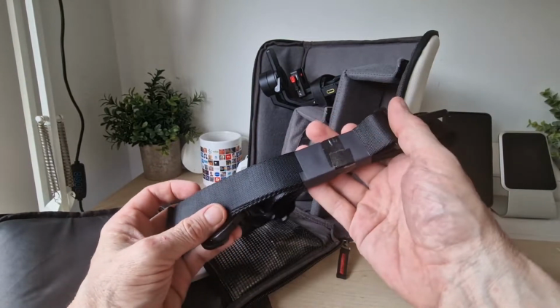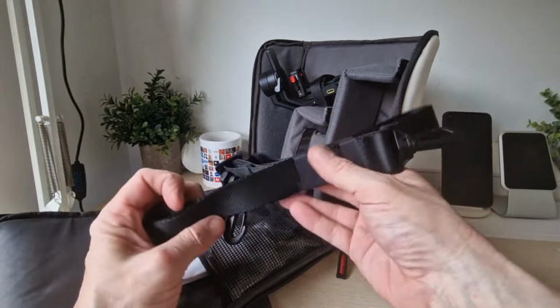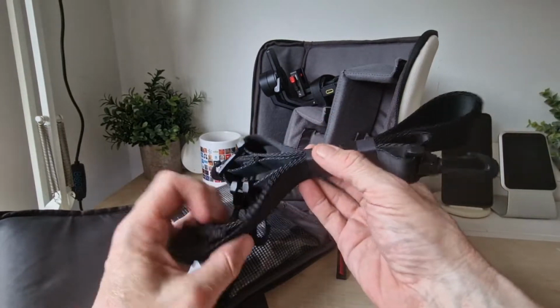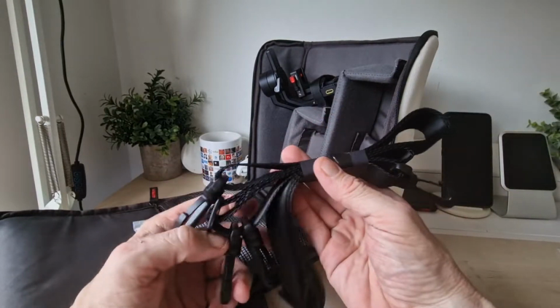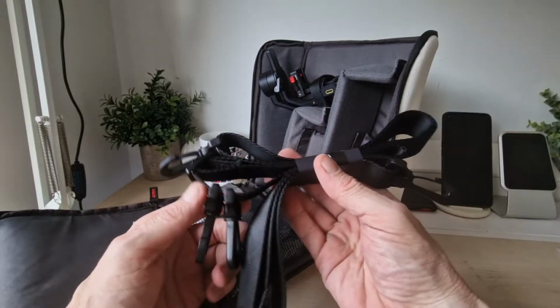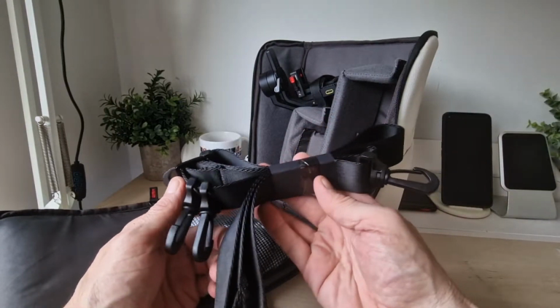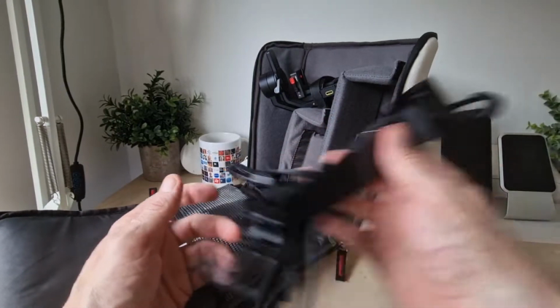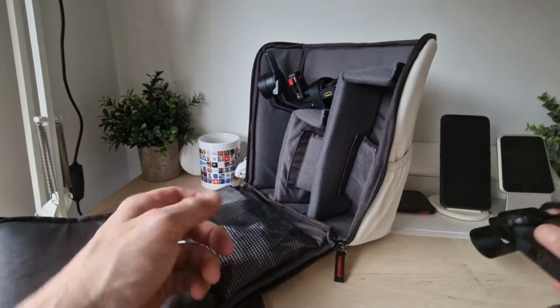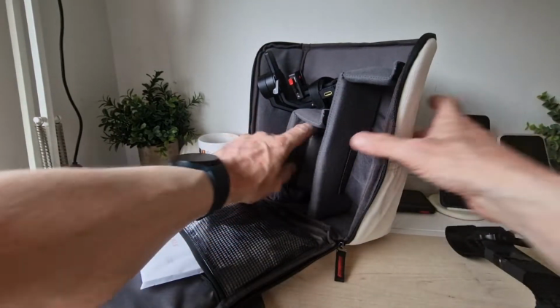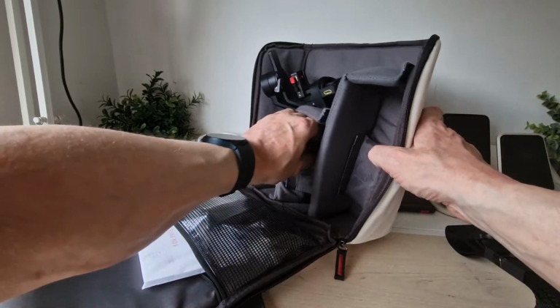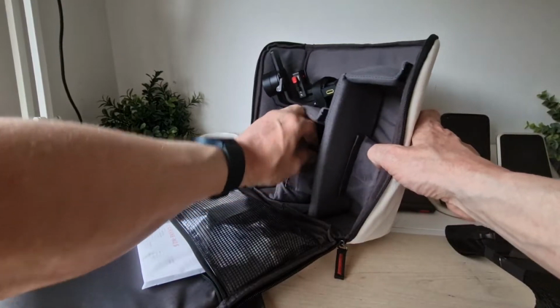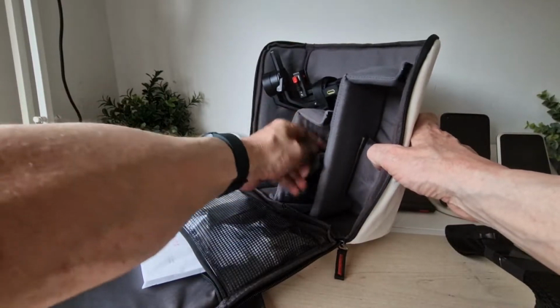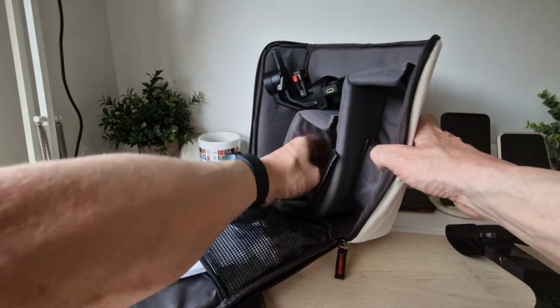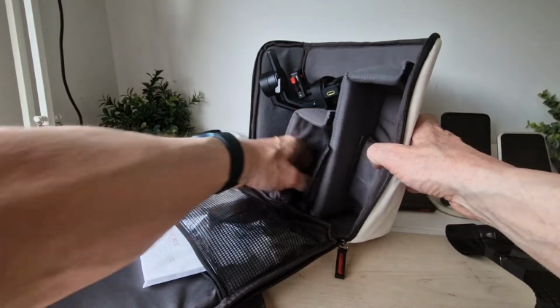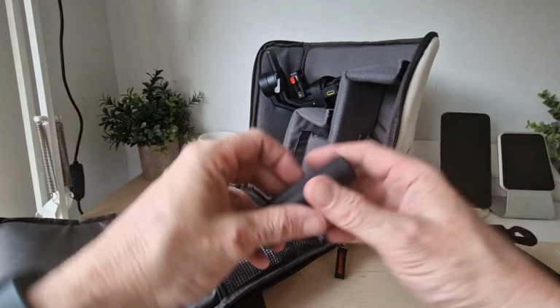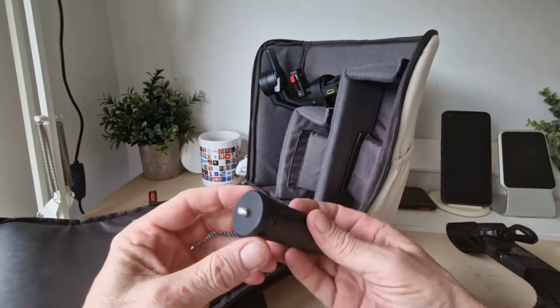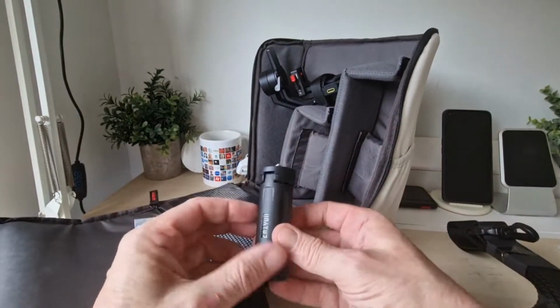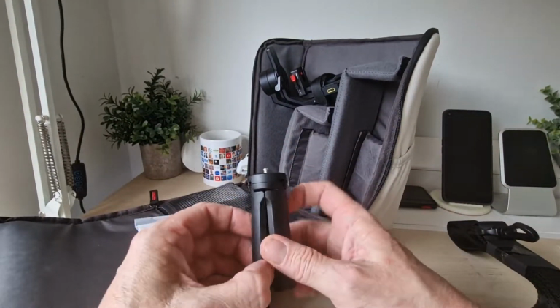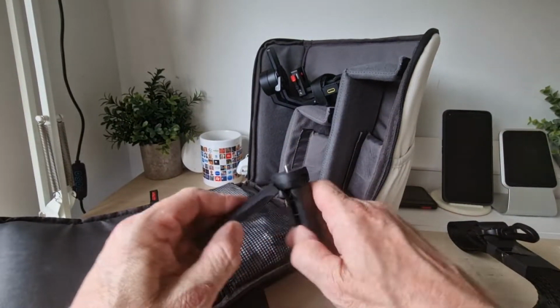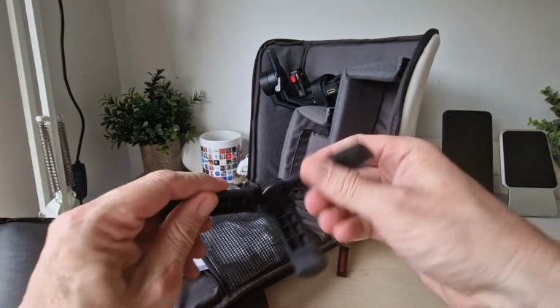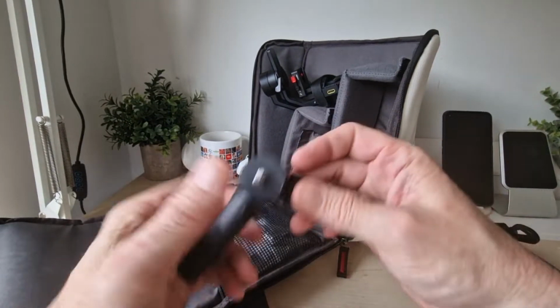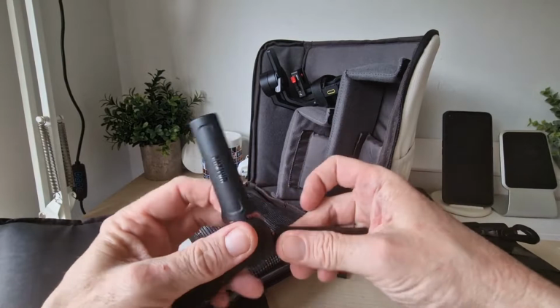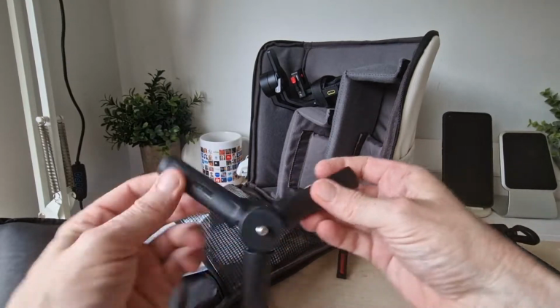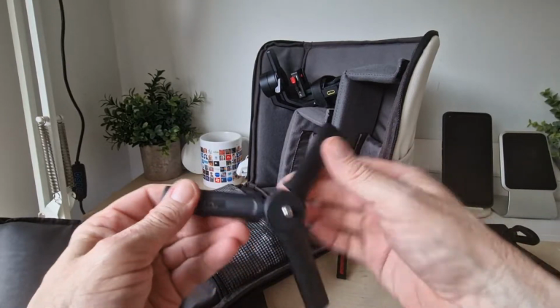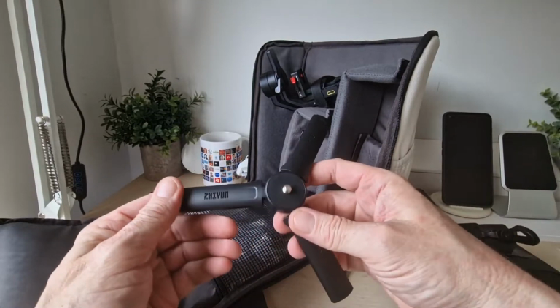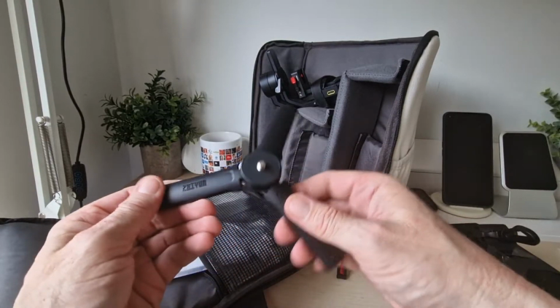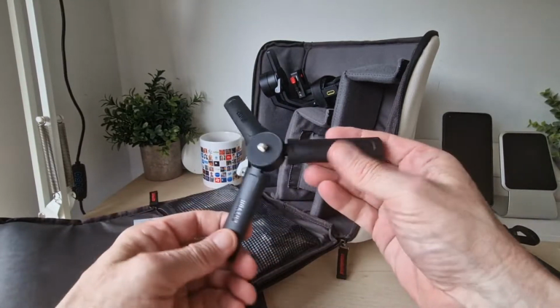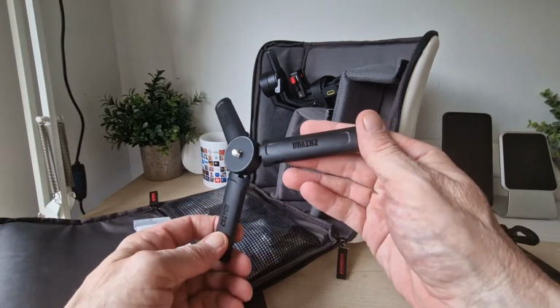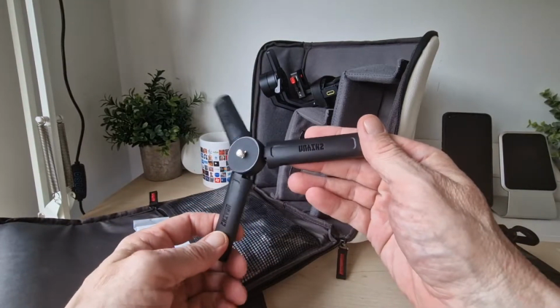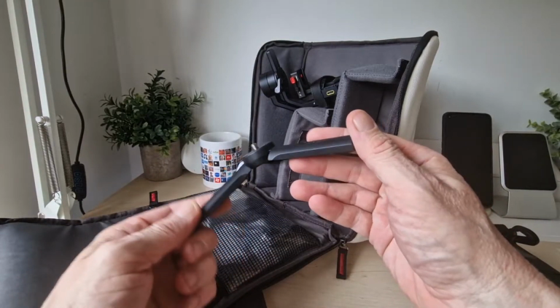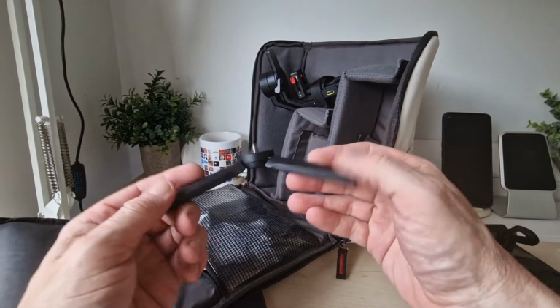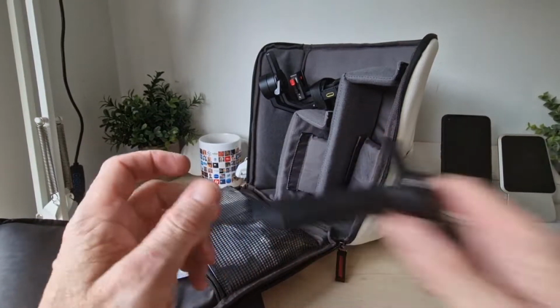In here we have got a little tripod which has the Zion mark on it — pretty nice.